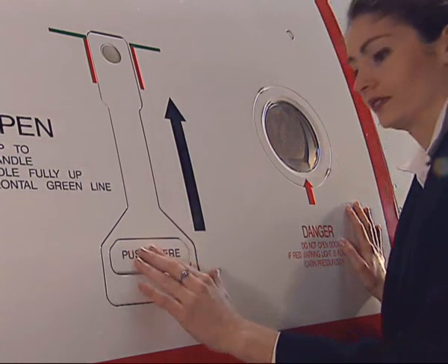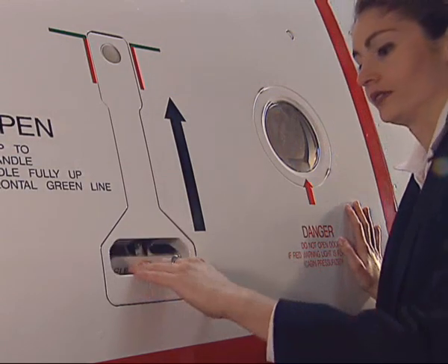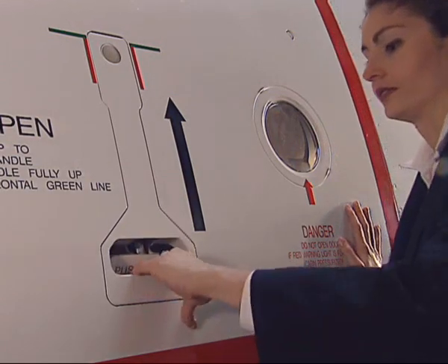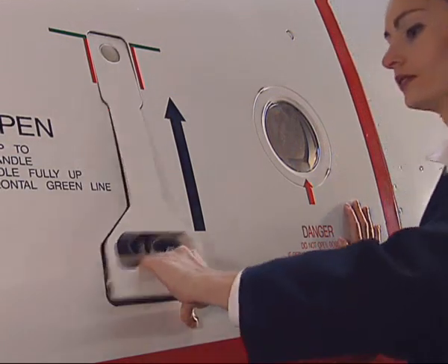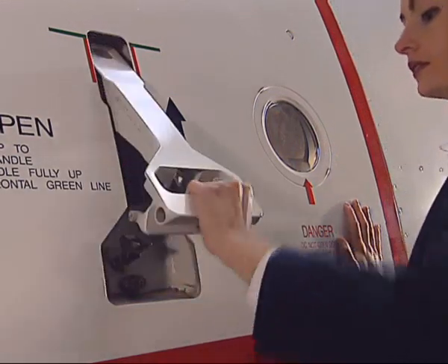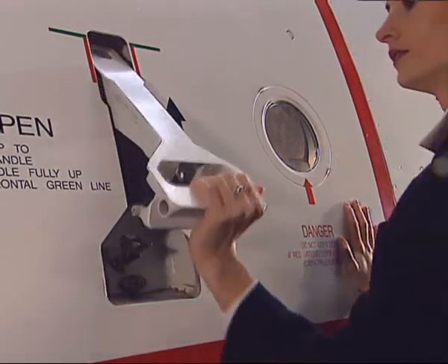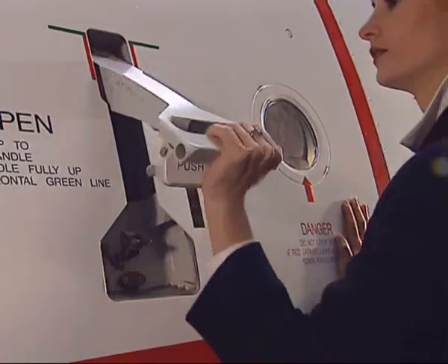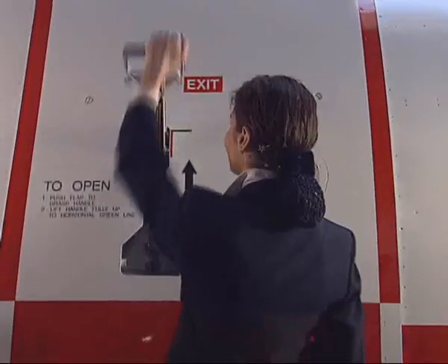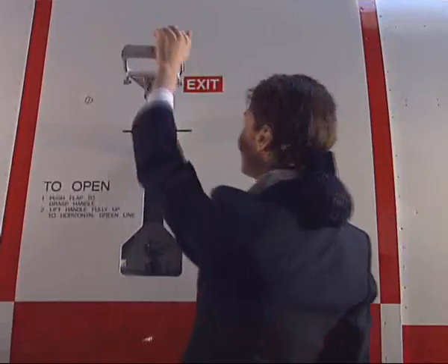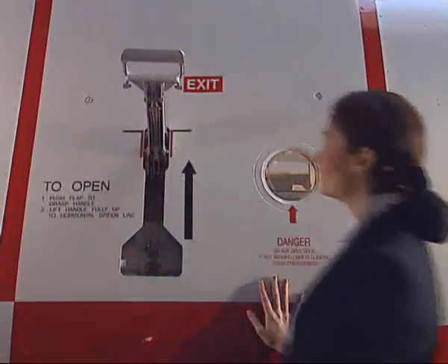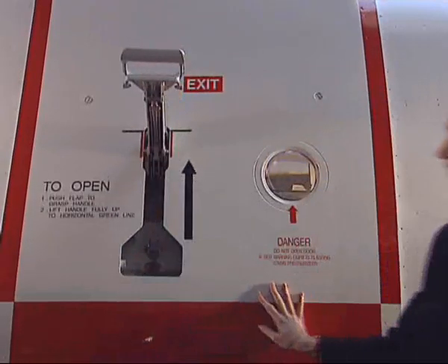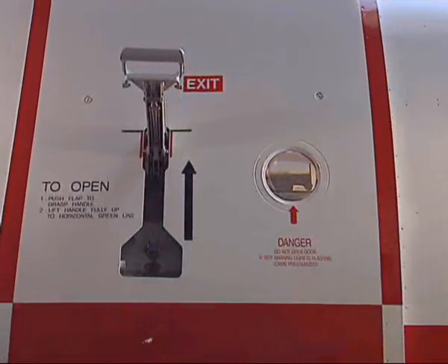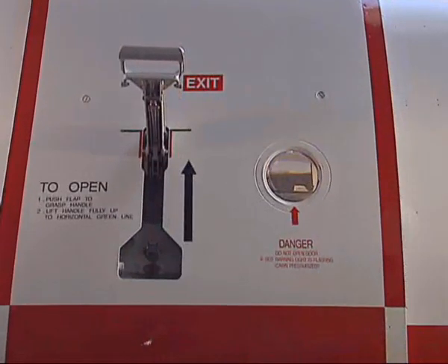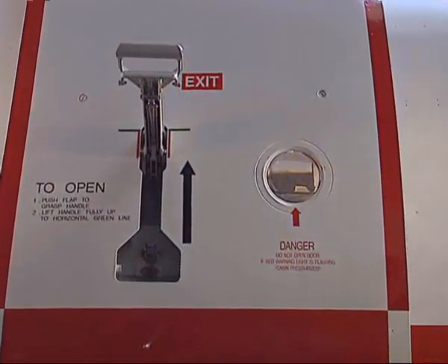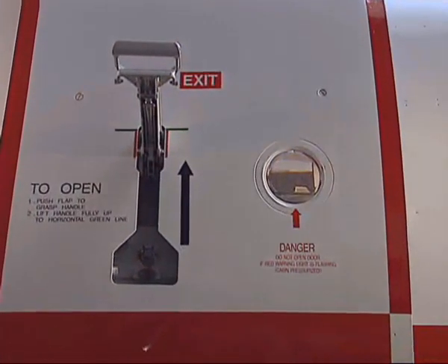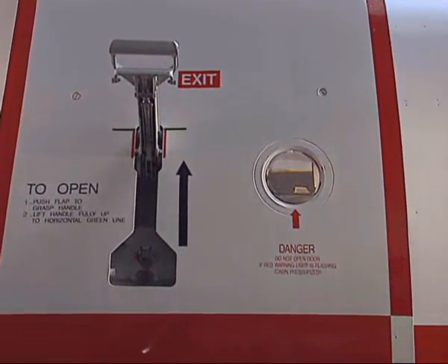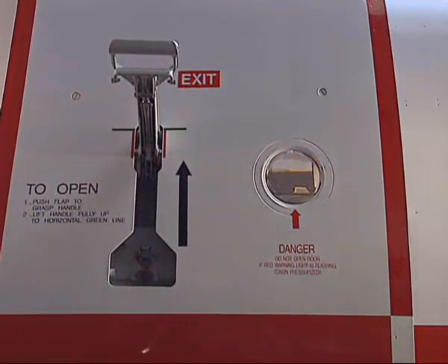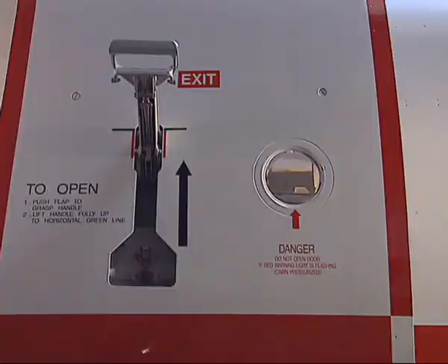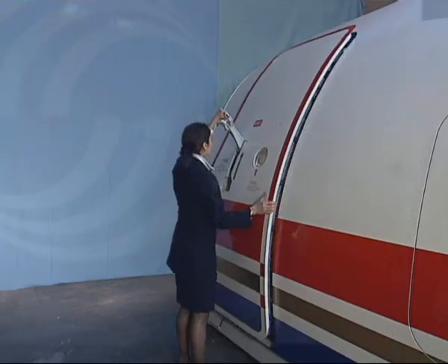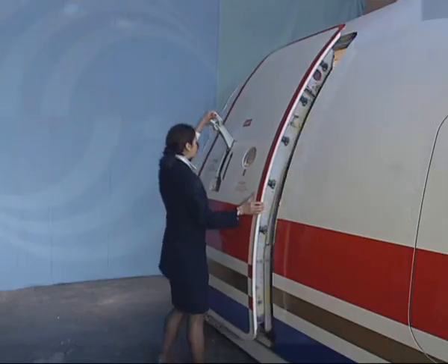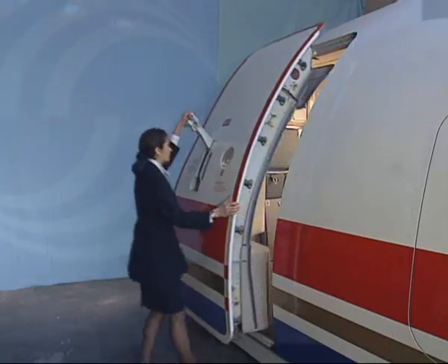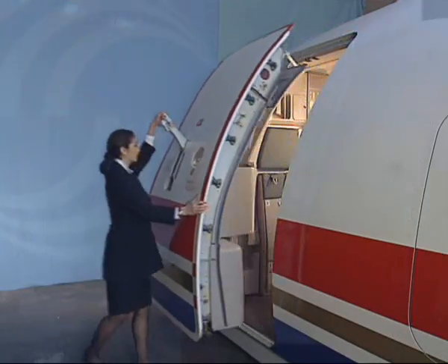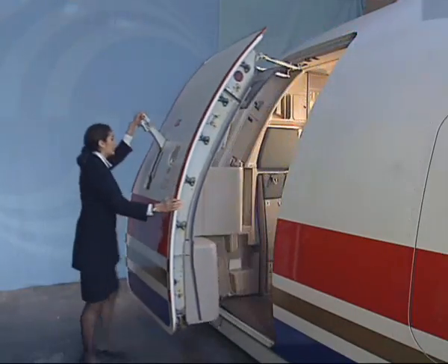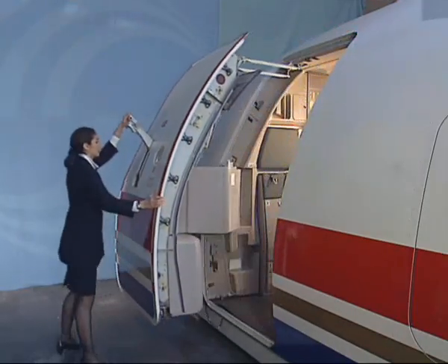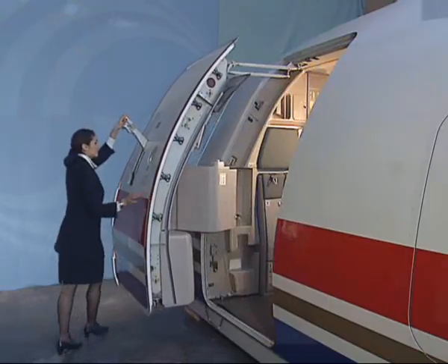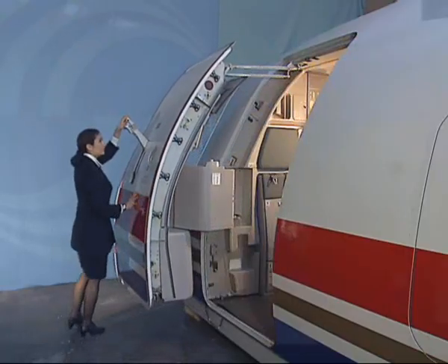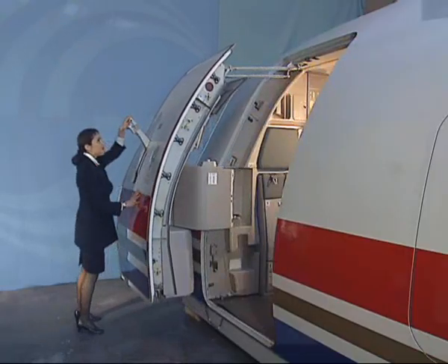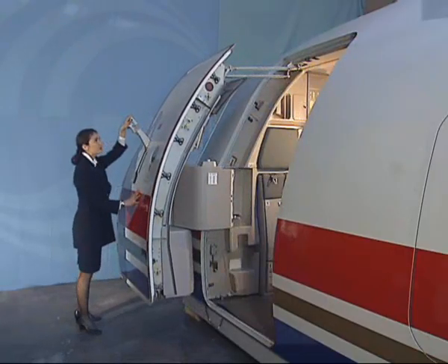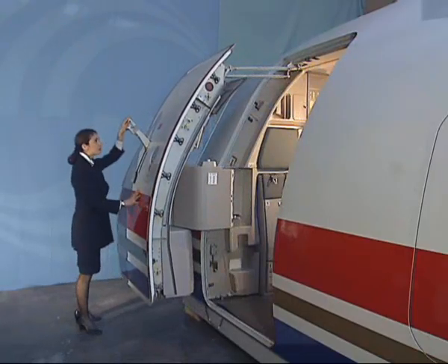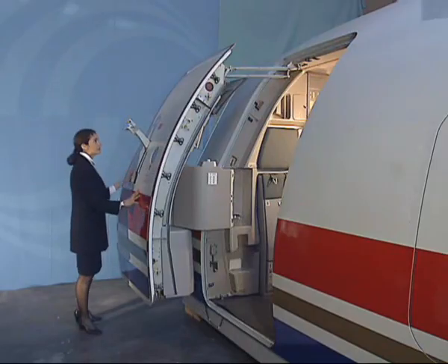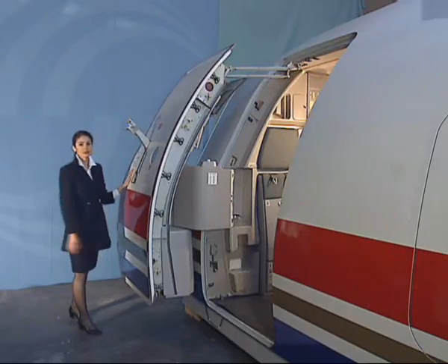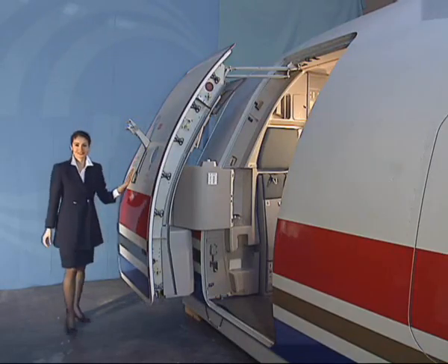Push the flap in and grasp the handle. Lift it fully up to the horizontal green line. Pull the door outwards and push forward until it locks in the fully open position.